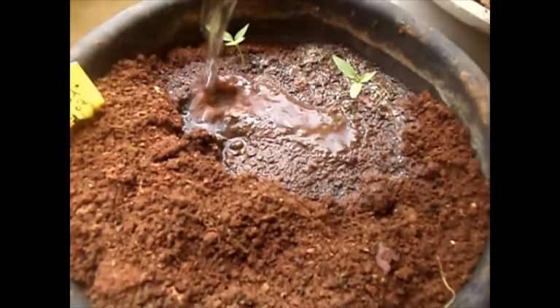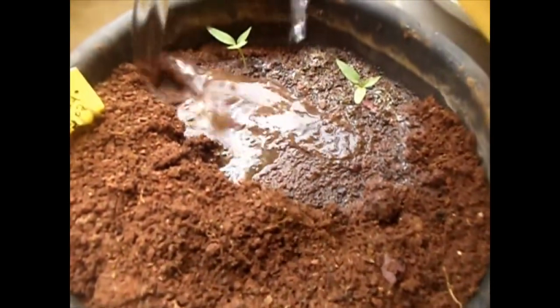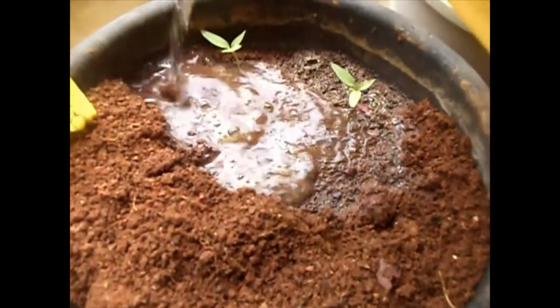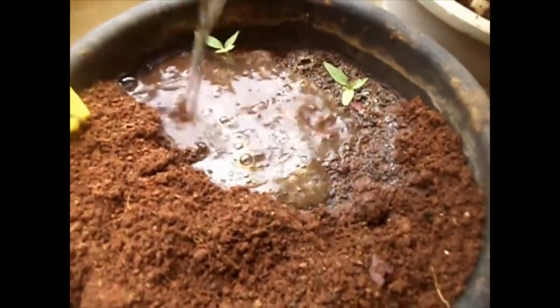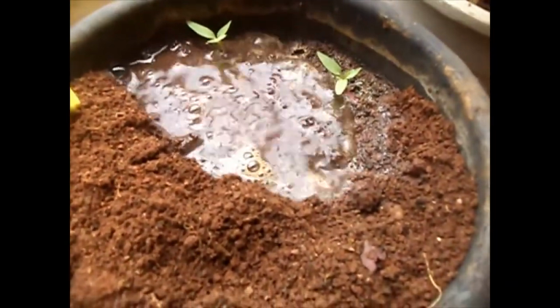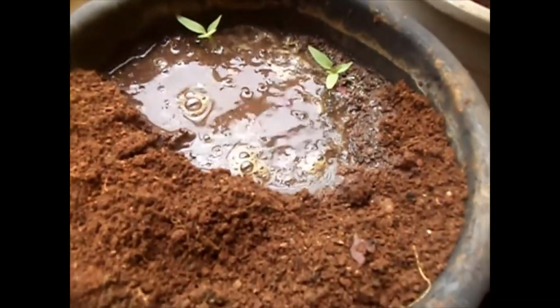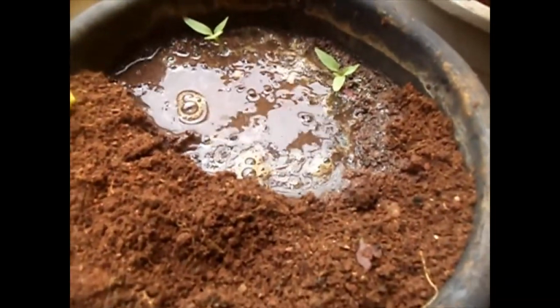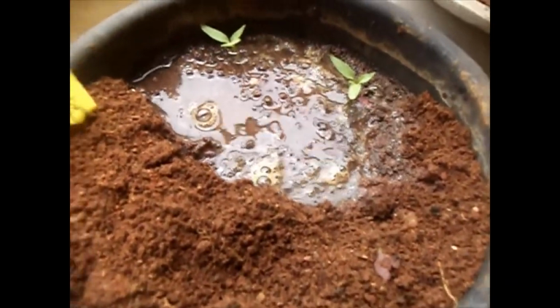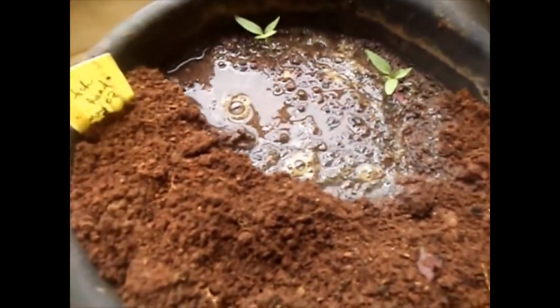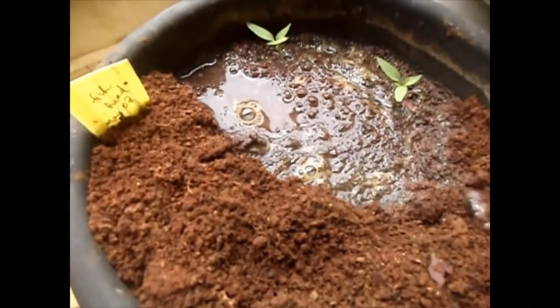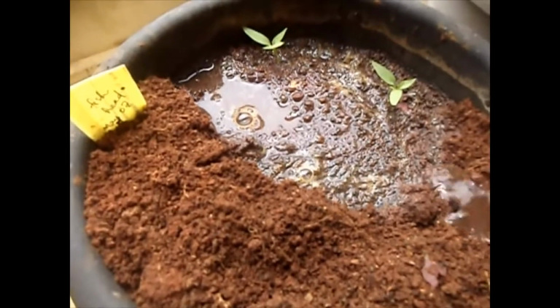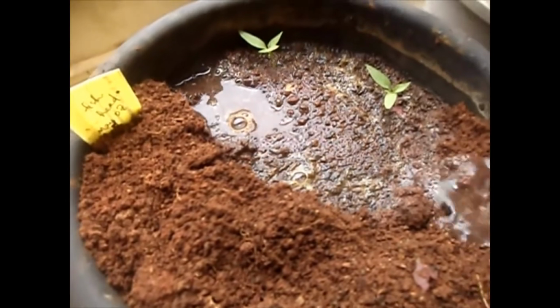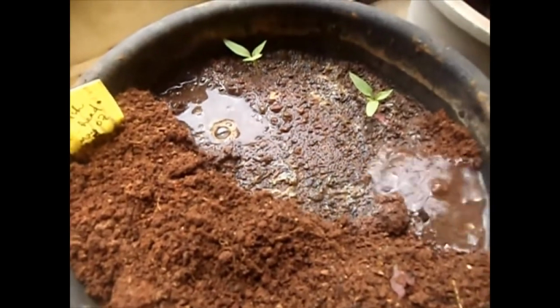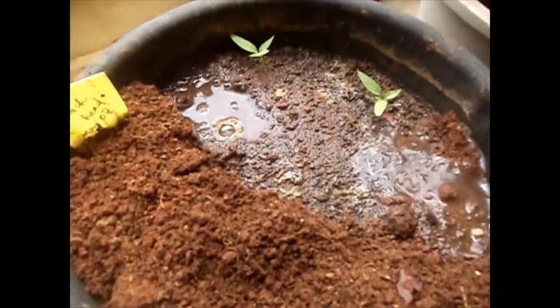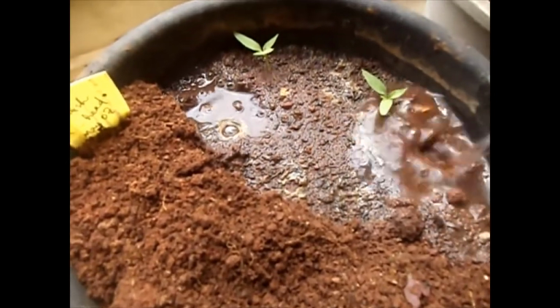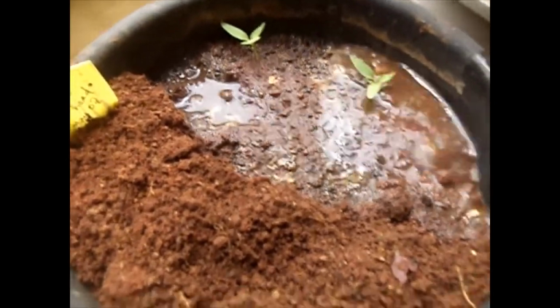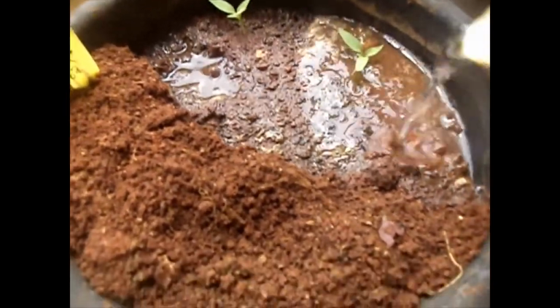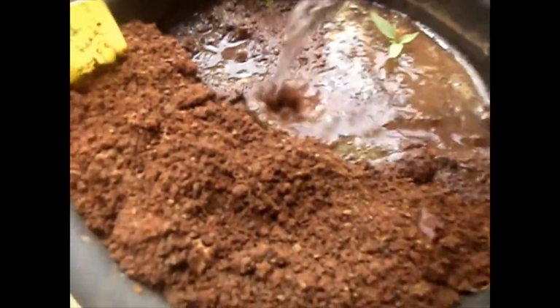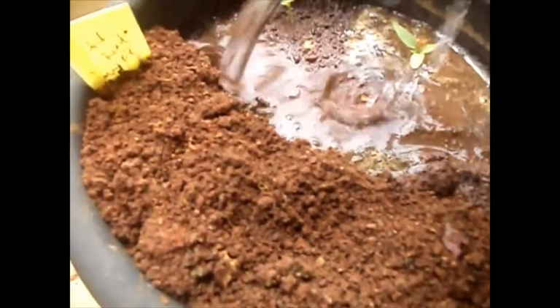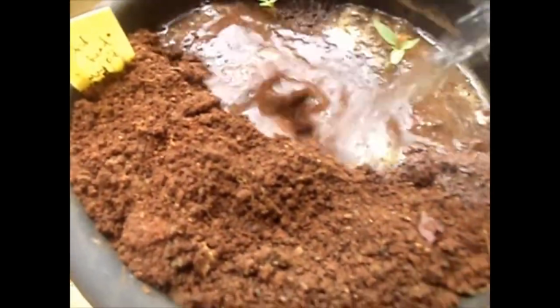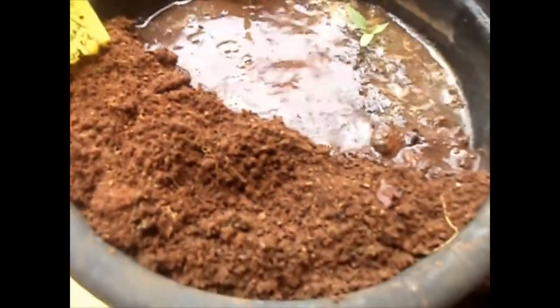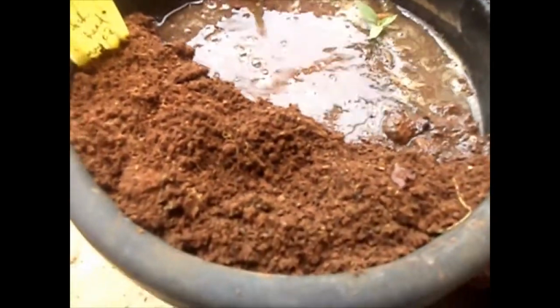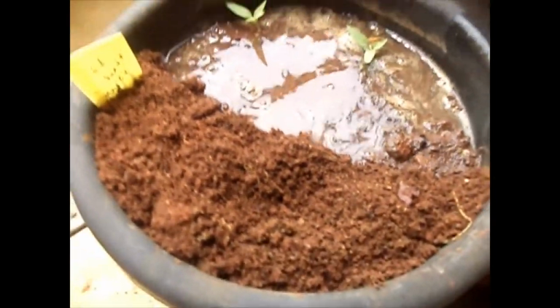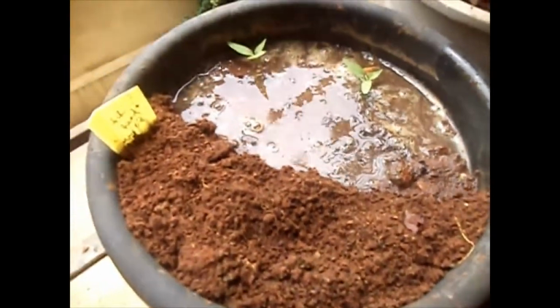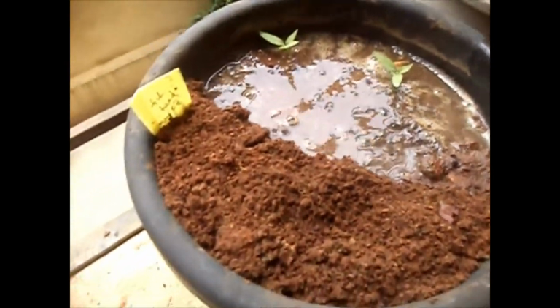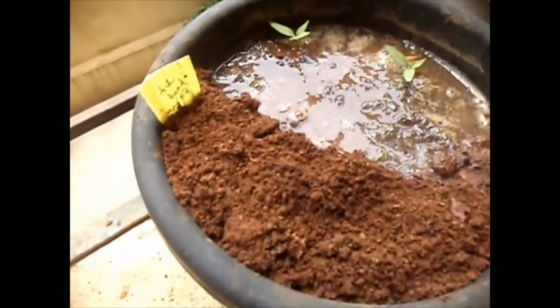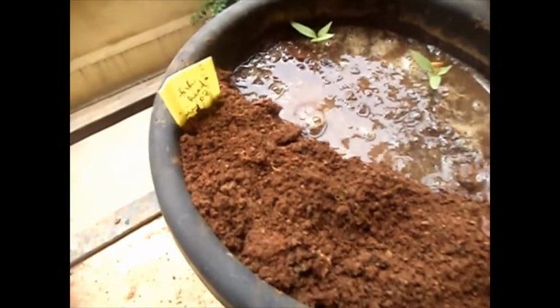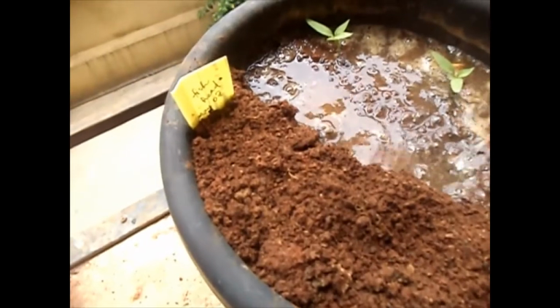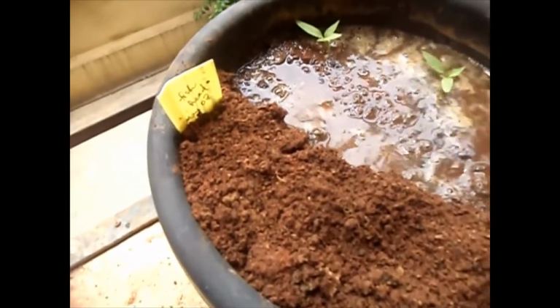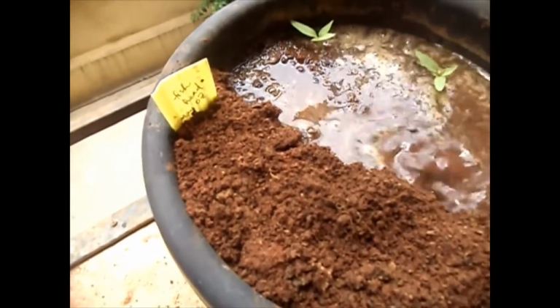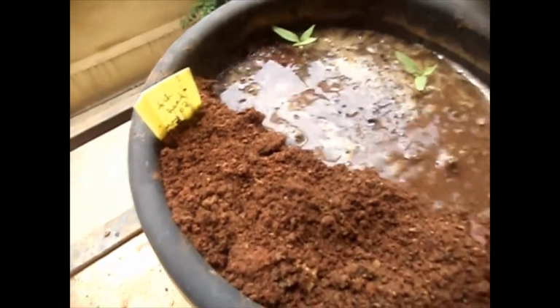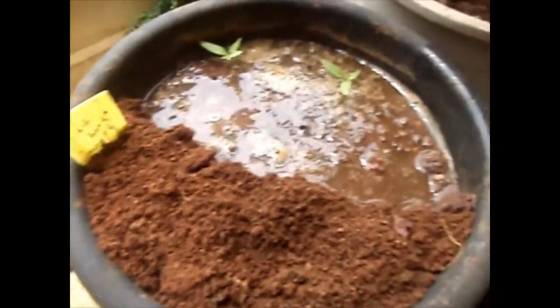On this side I planted chili seedlings. The seedlings are very small and it's not really the right time to transplant, but I want to see if the fish head fertilizer helps the plants to grow fast.